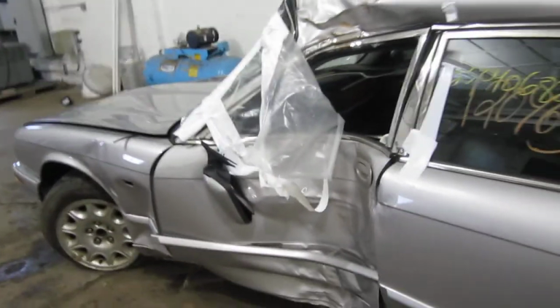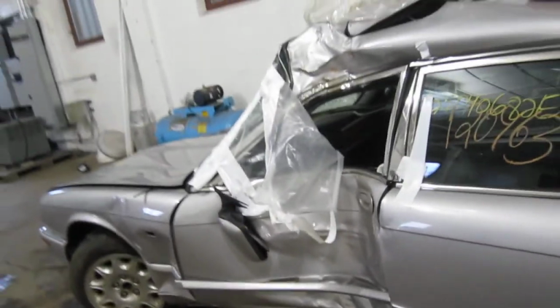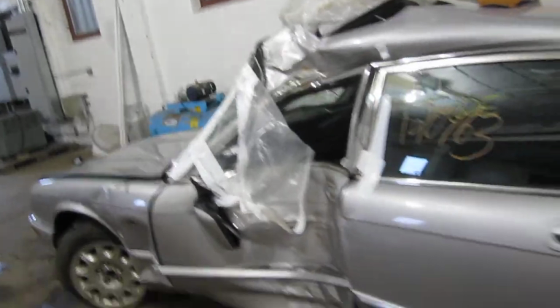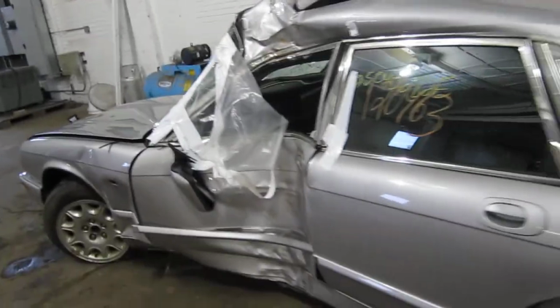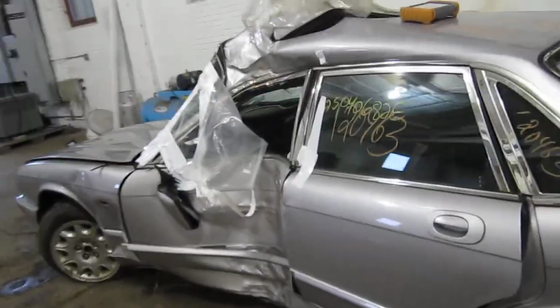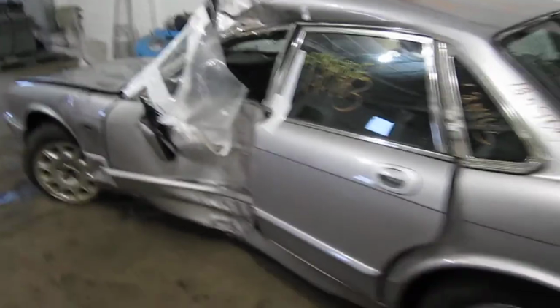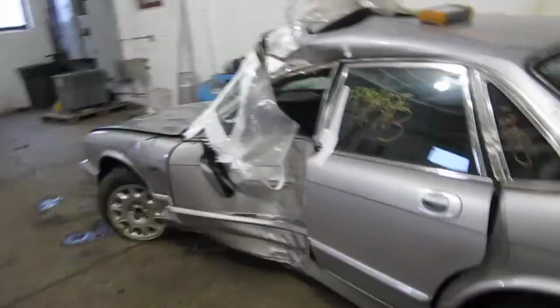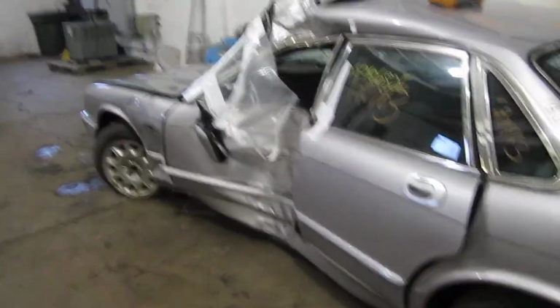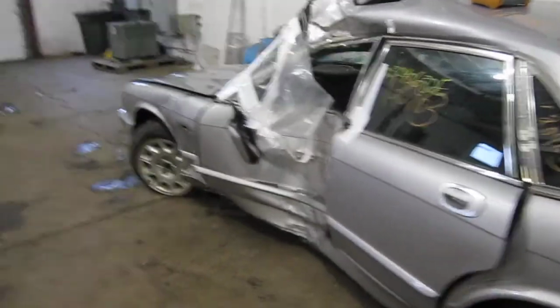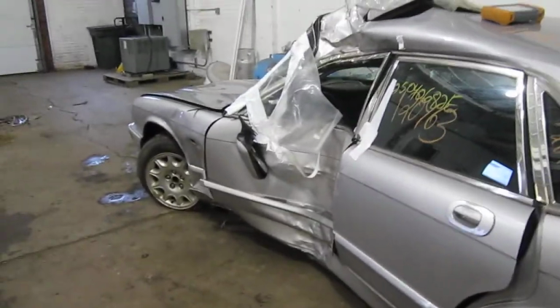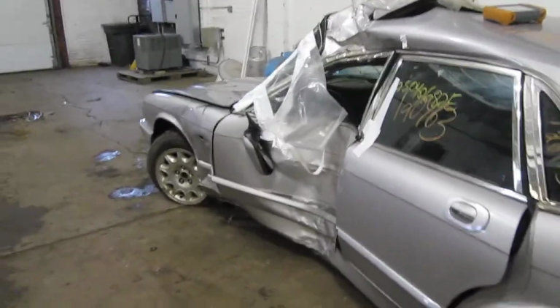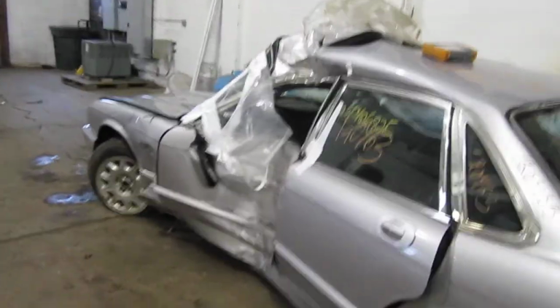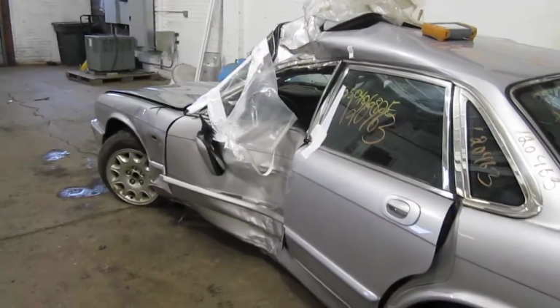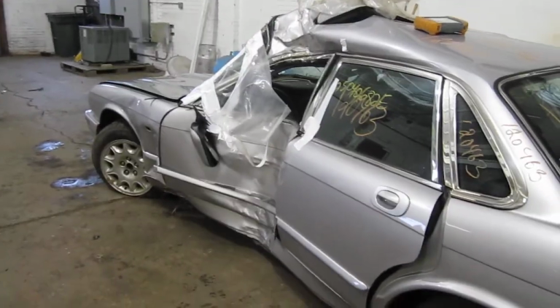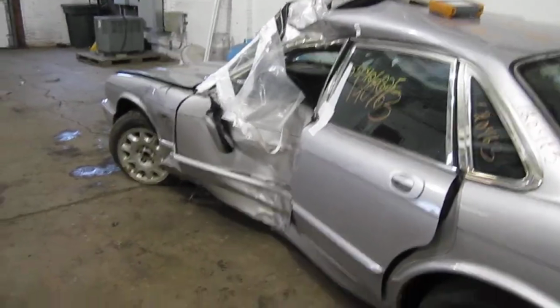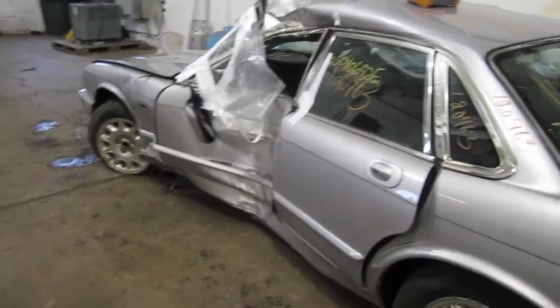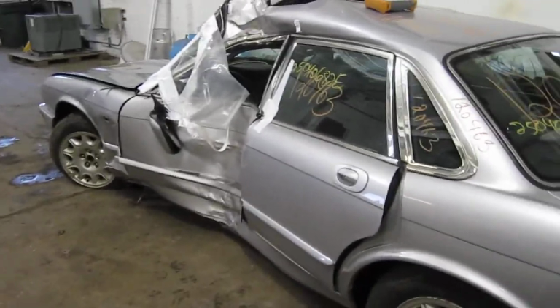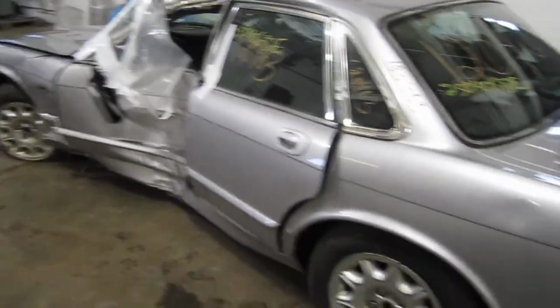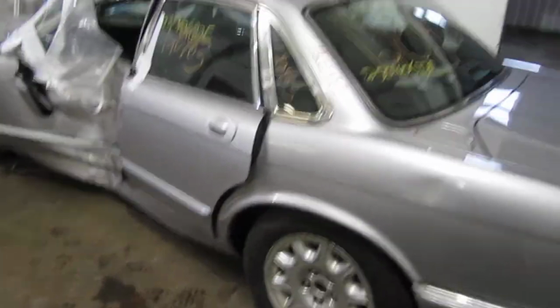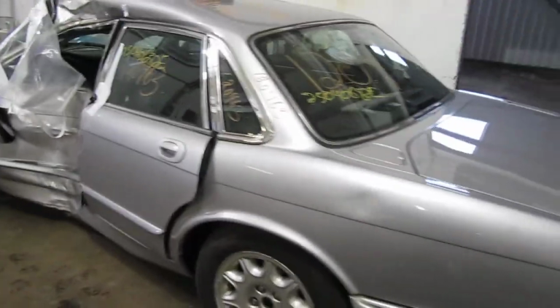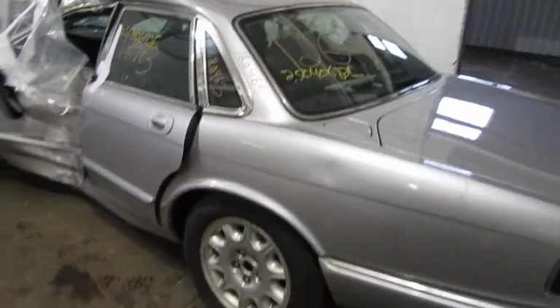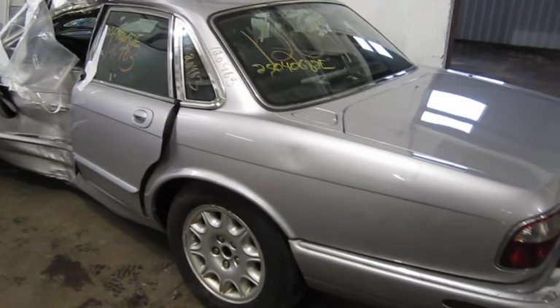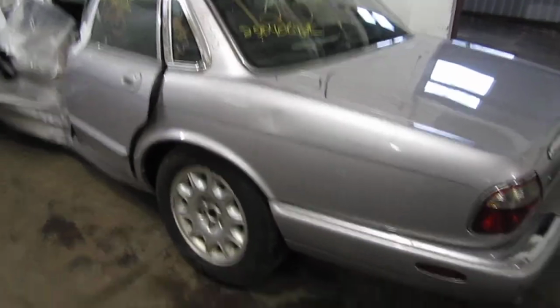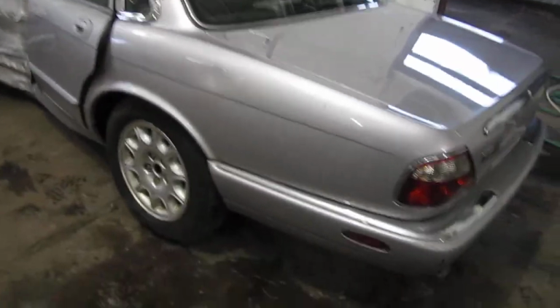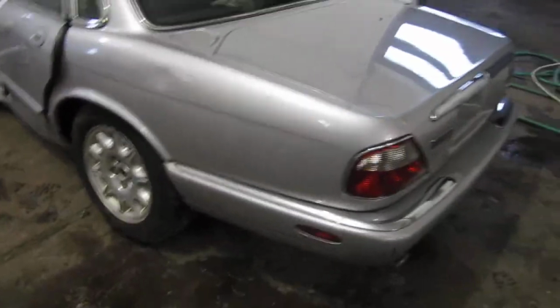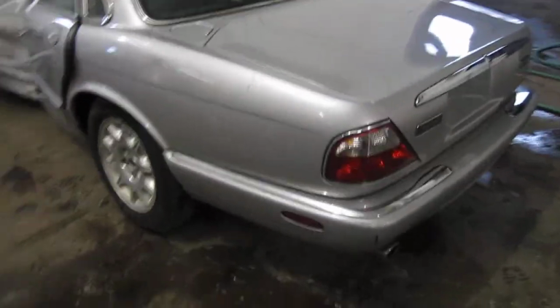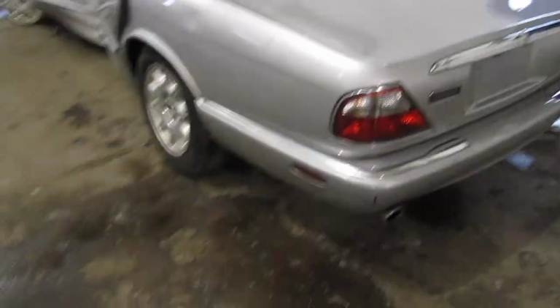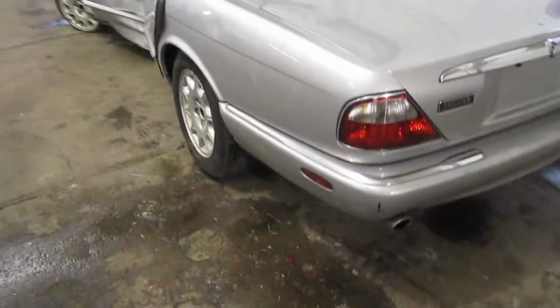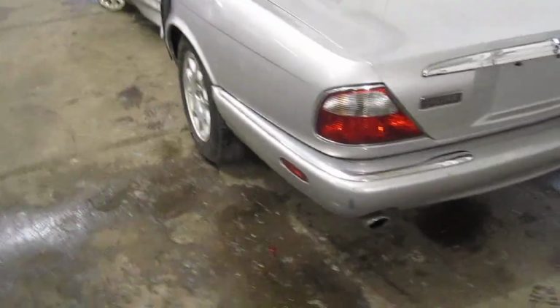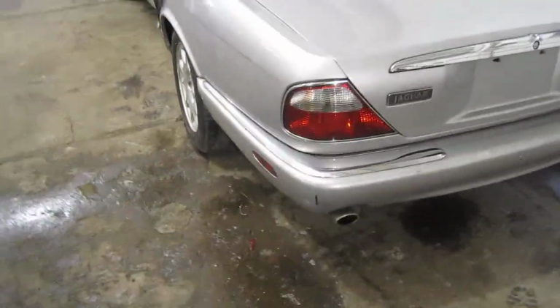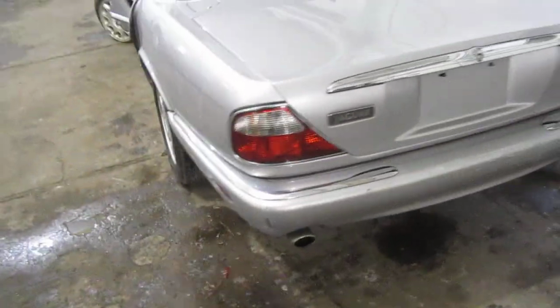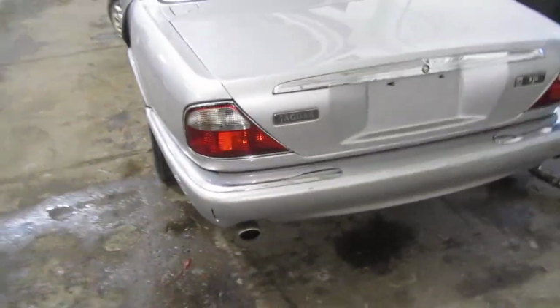We had purchased this vehicle locally due to the driver side collision. The vehicle does still have a couple of good body parts left.